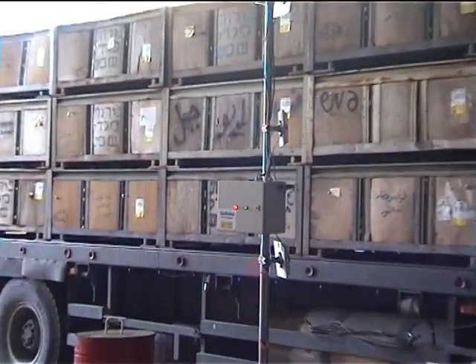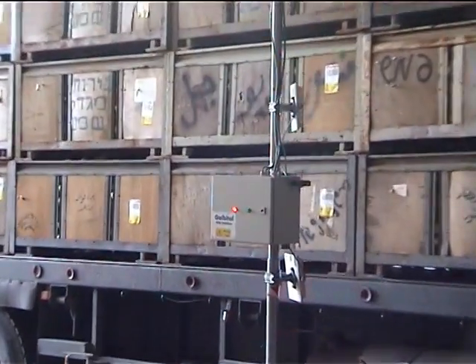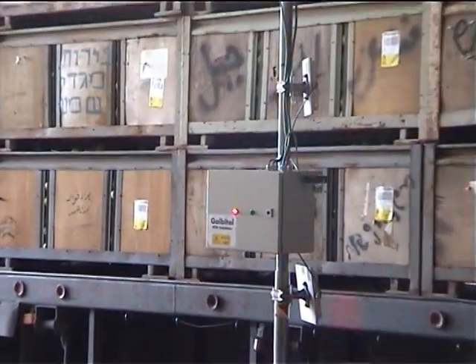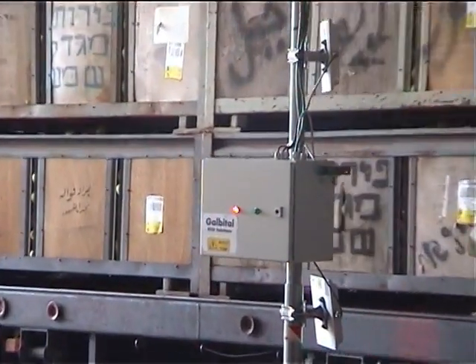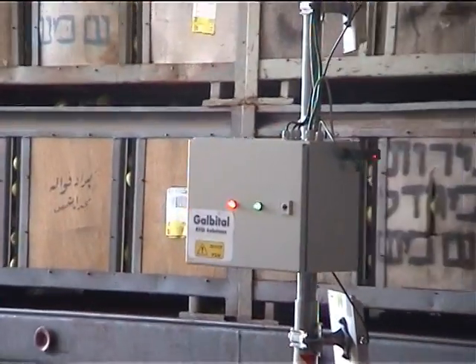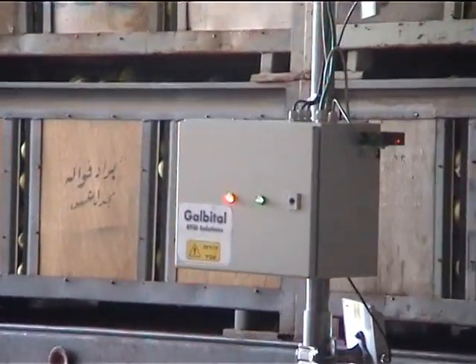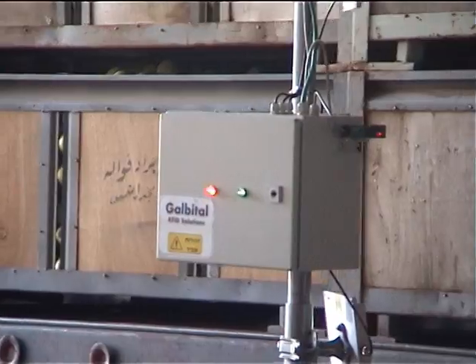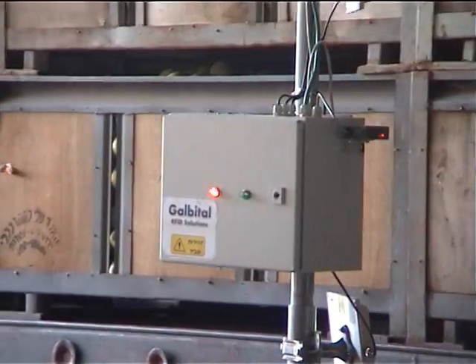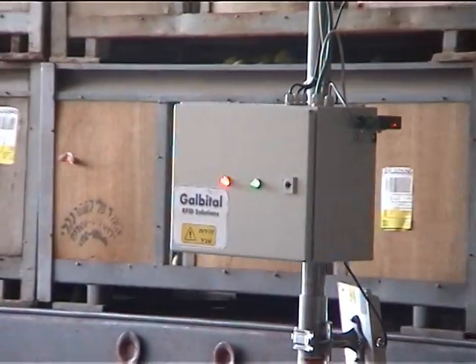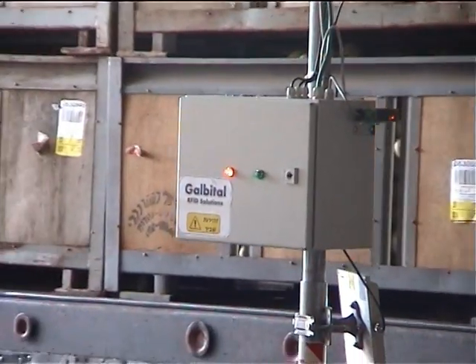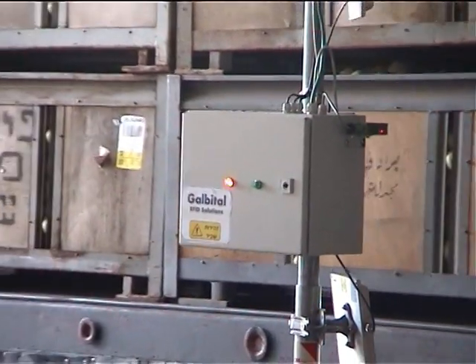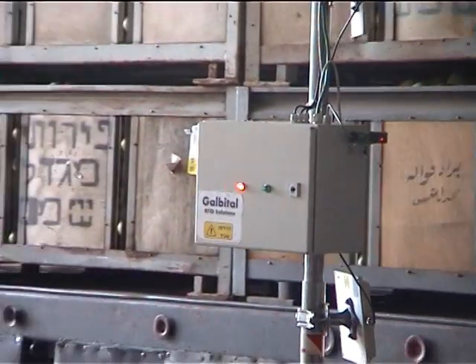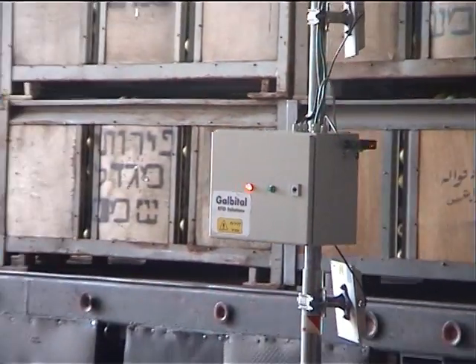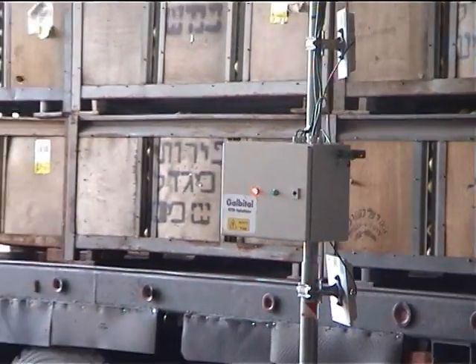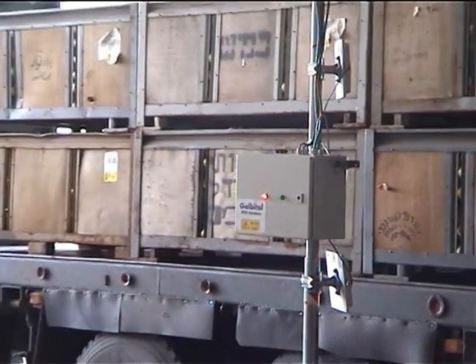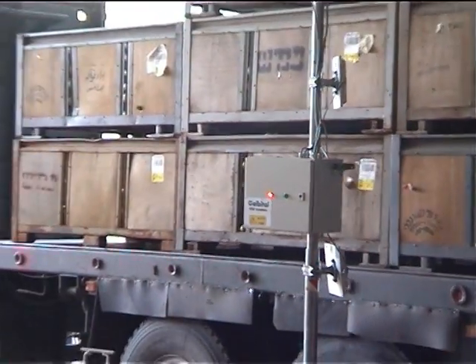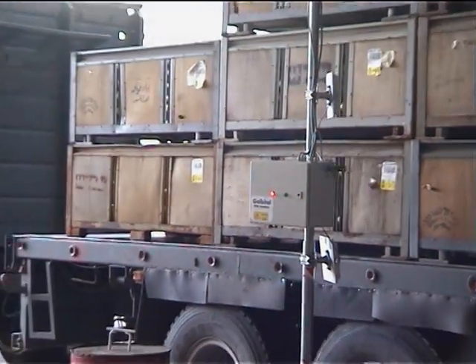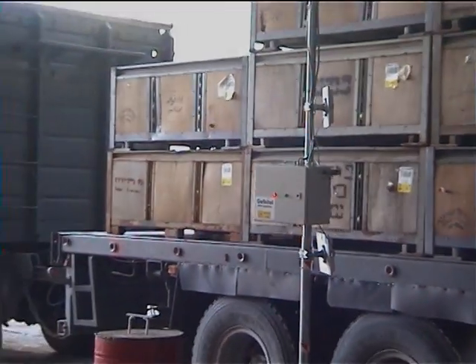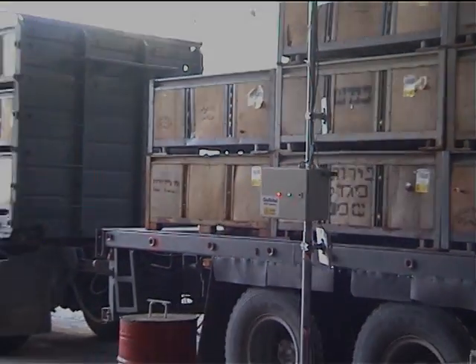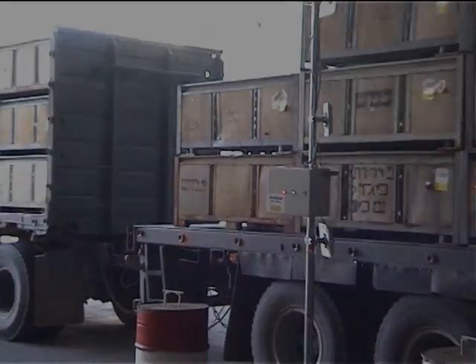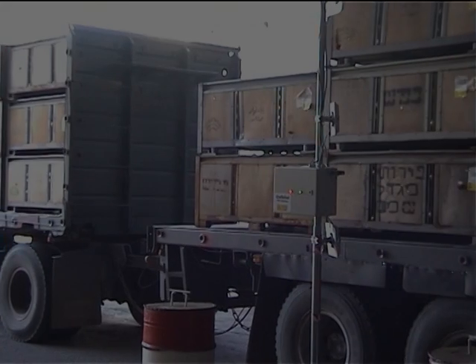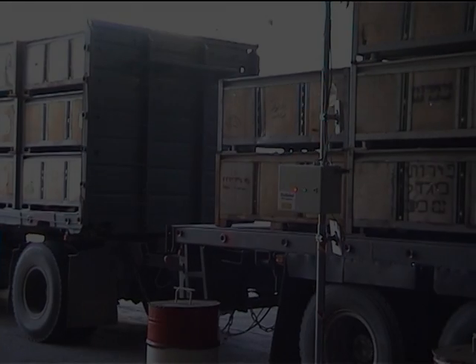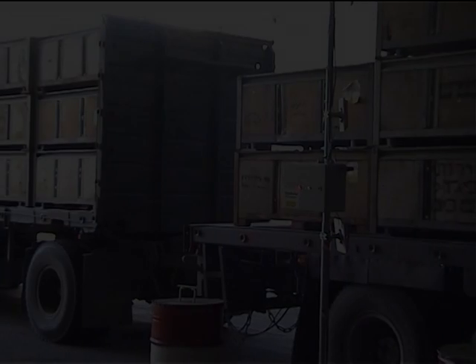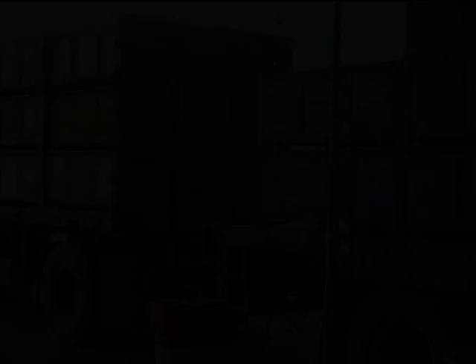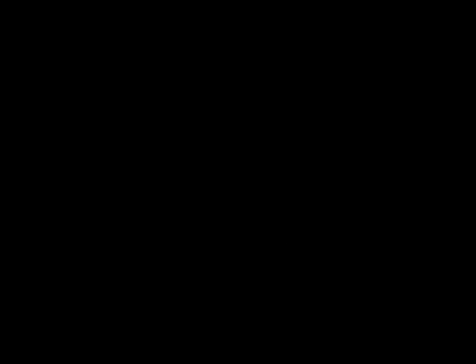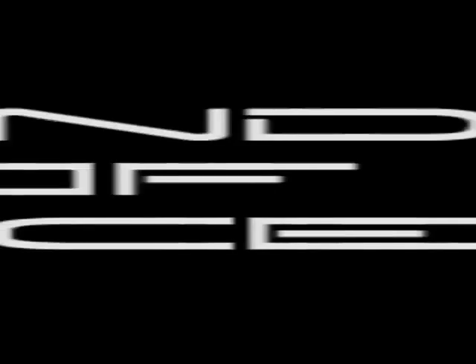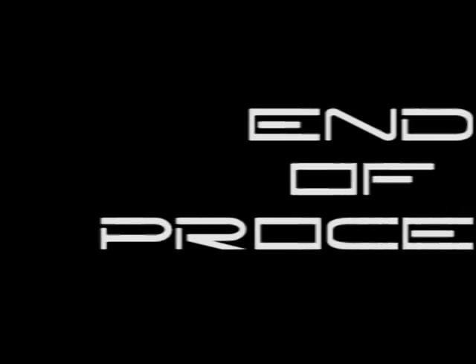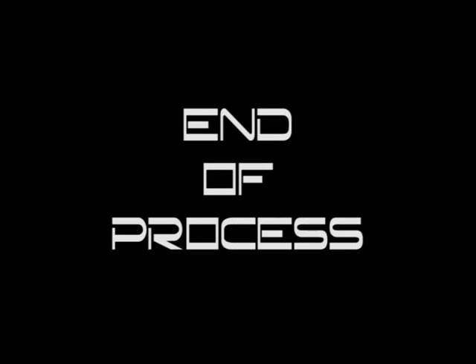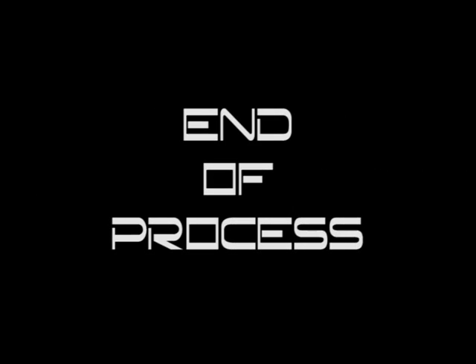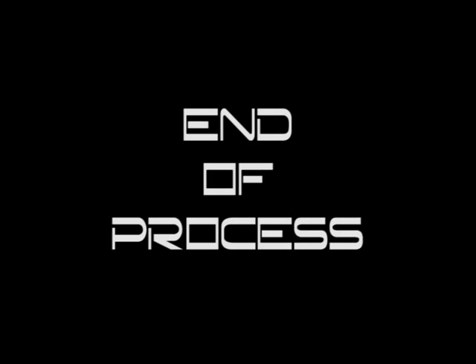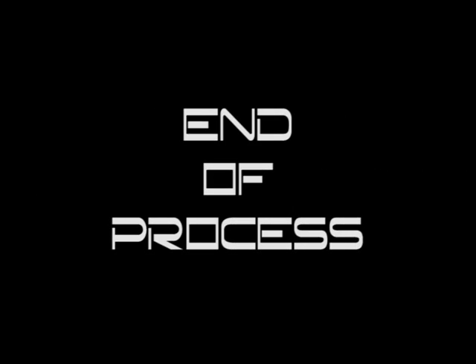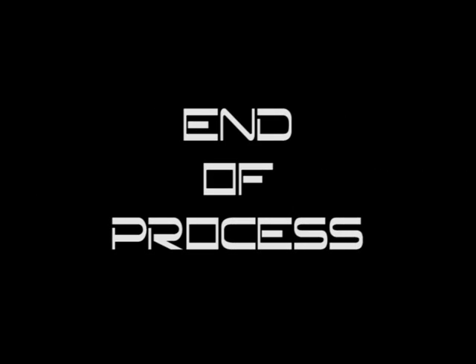At this time, the truck driver receives a shipping order. The process is then complete.